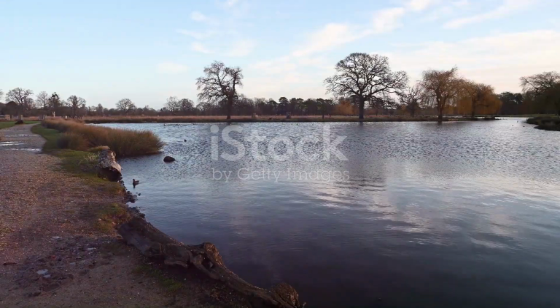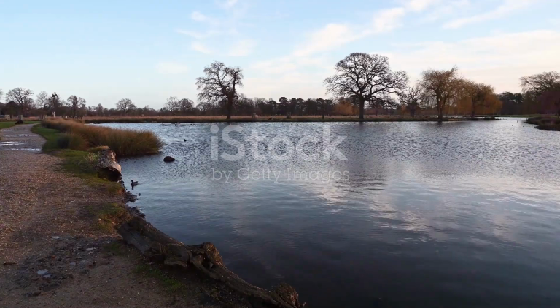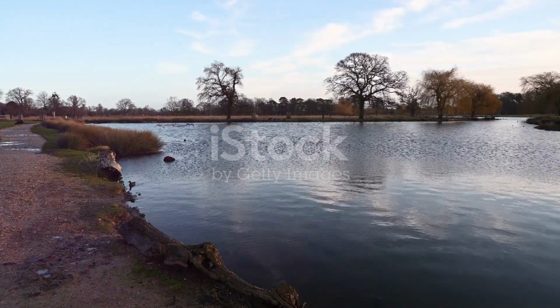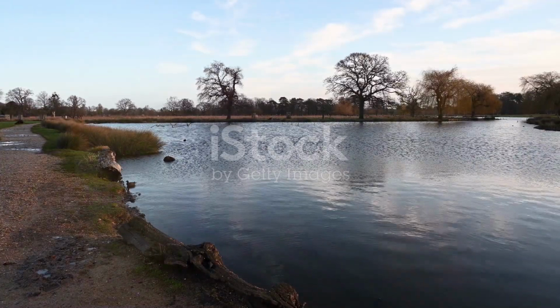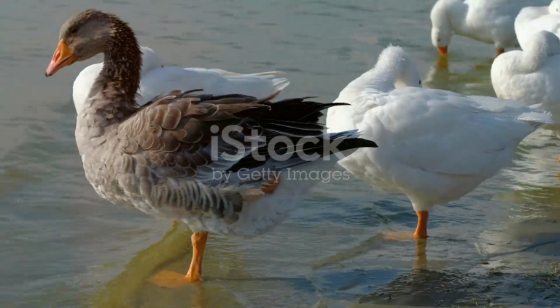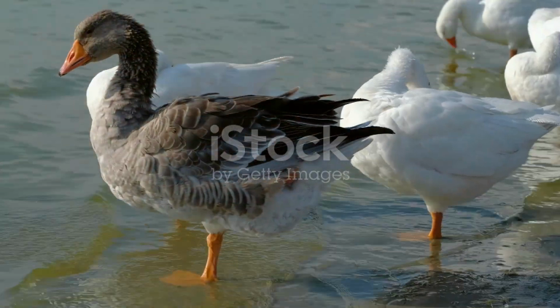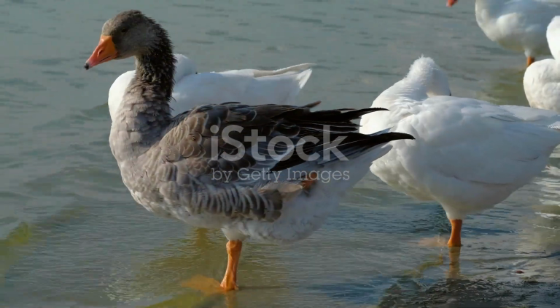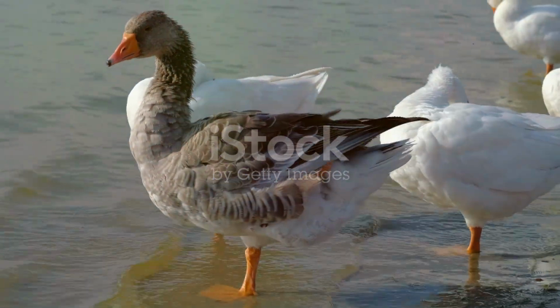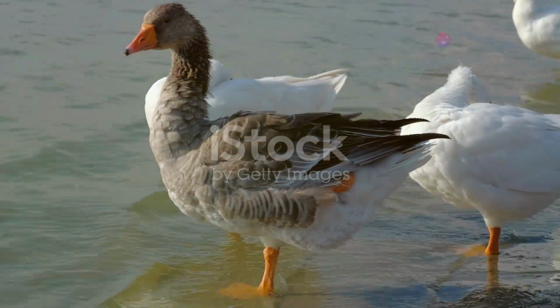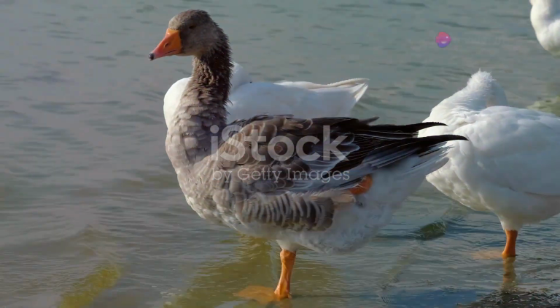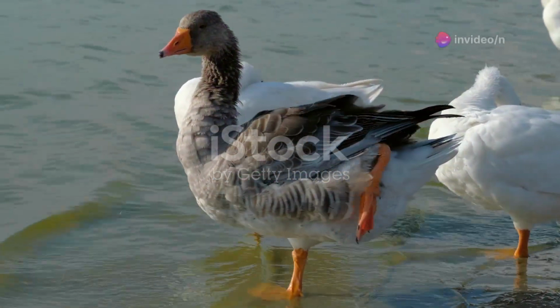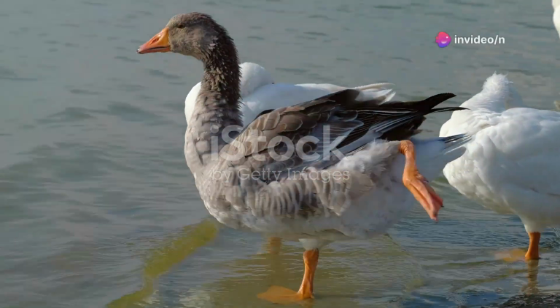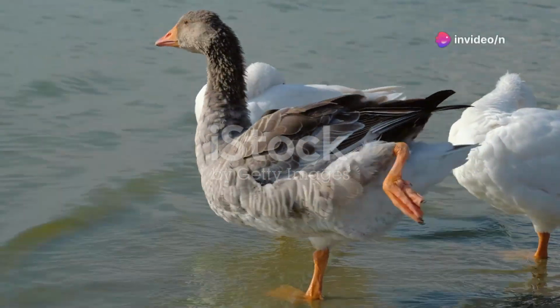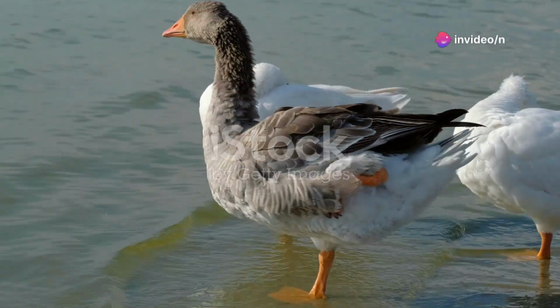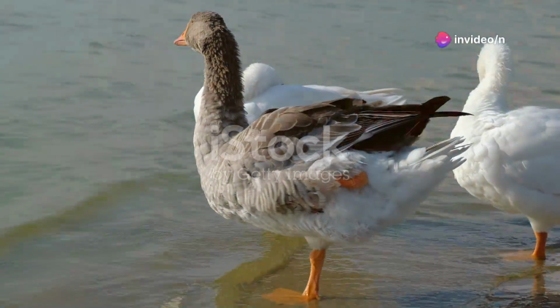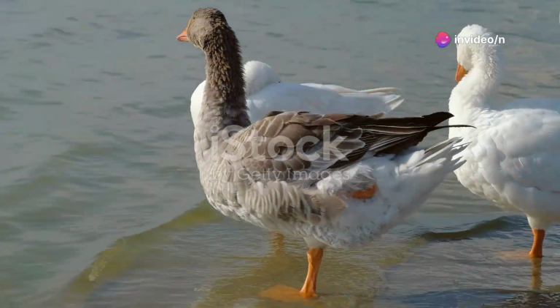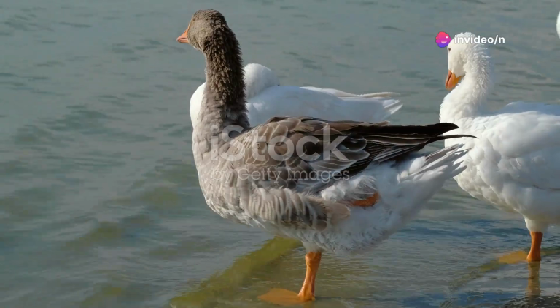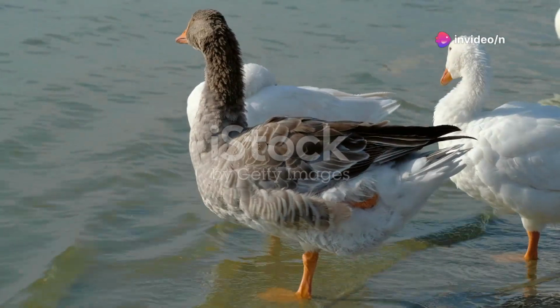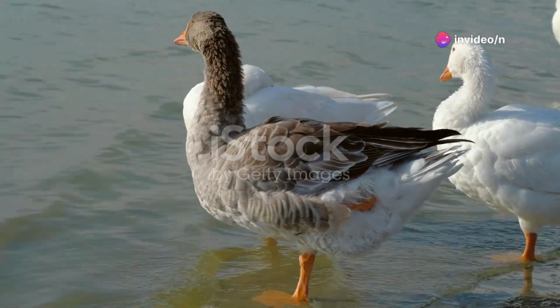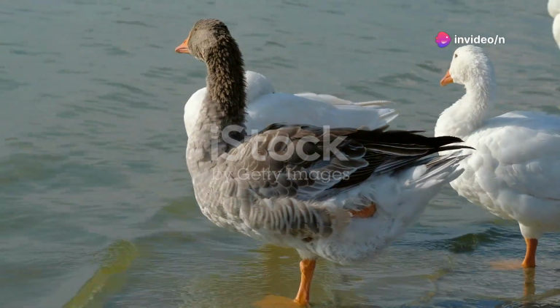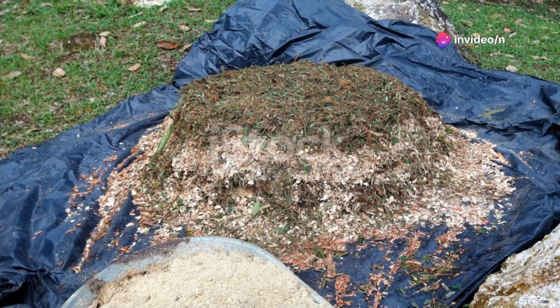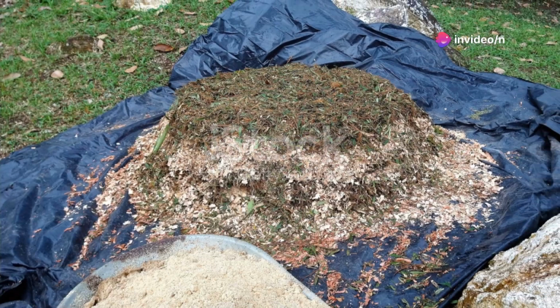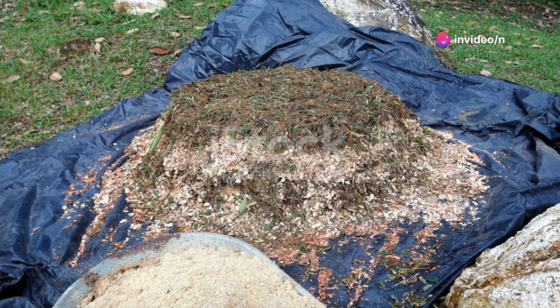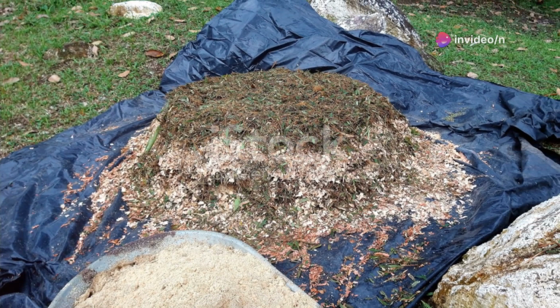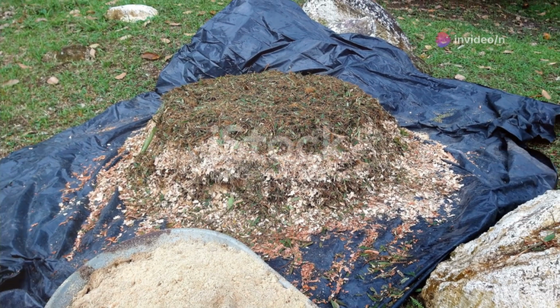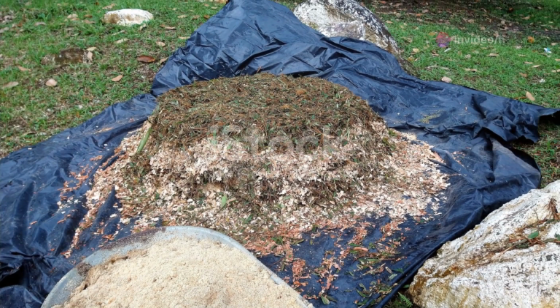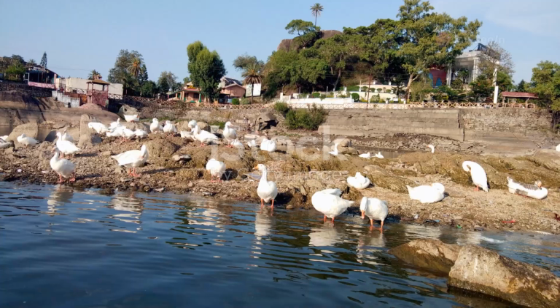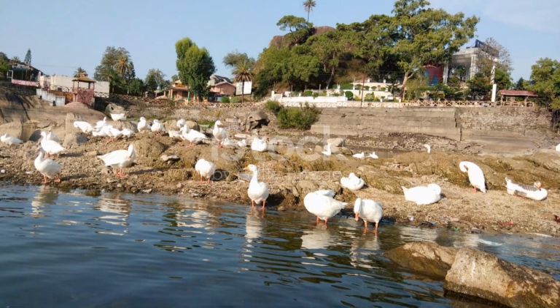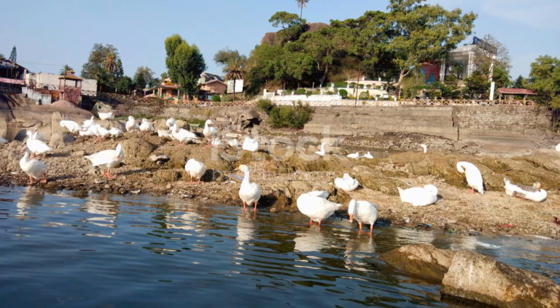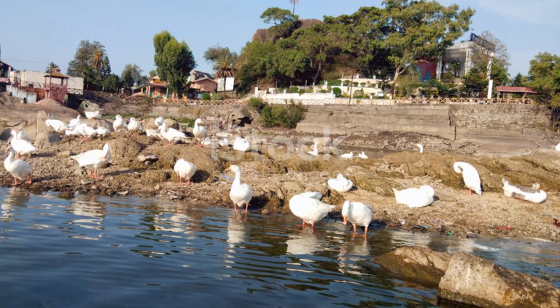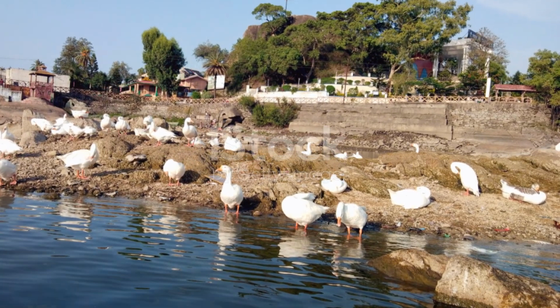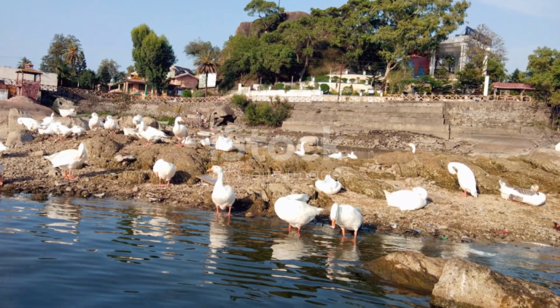Their daily routine is quite structured. They spend a good portion of their day foraging for food, resting, and preening their feathers to keep them in top condition. In the evenings, they often gather in large groups to roost, providing safety in numbers.